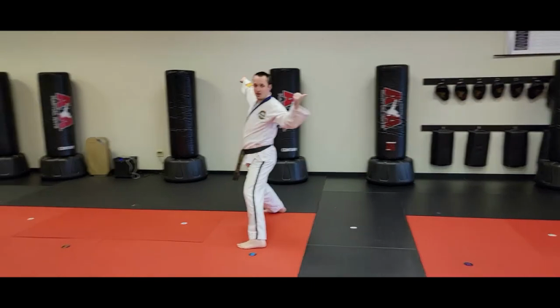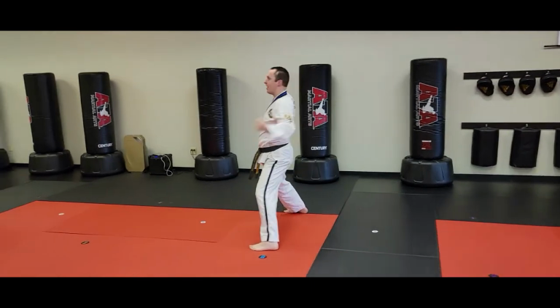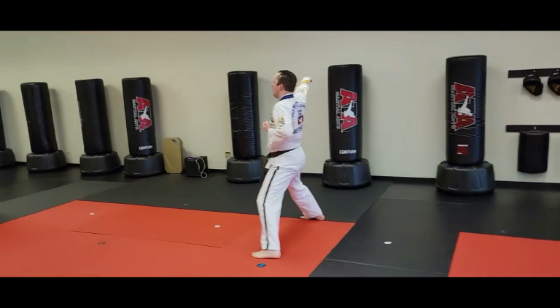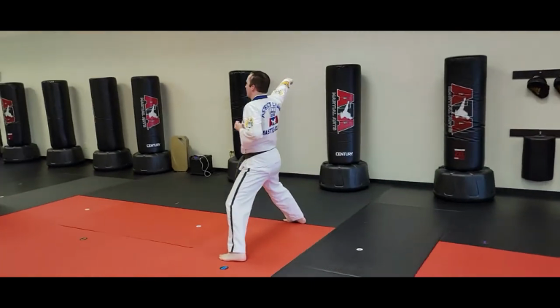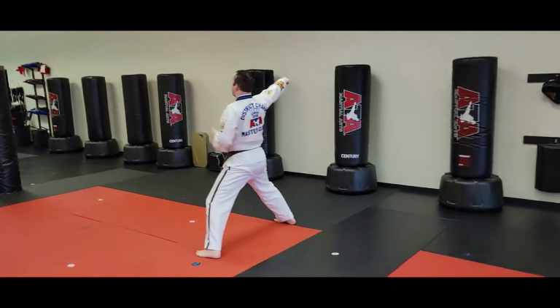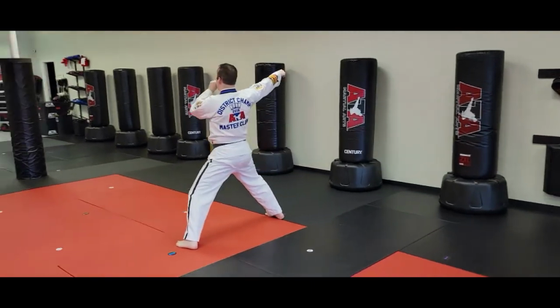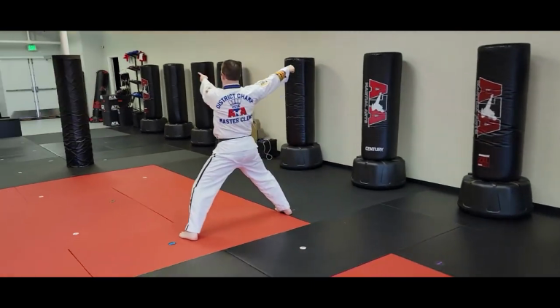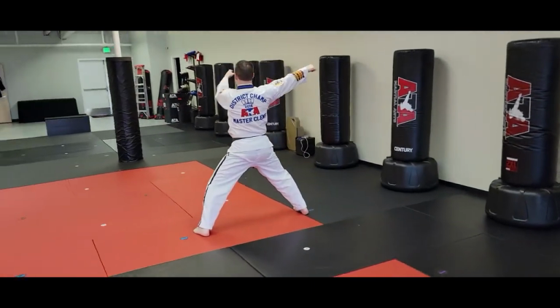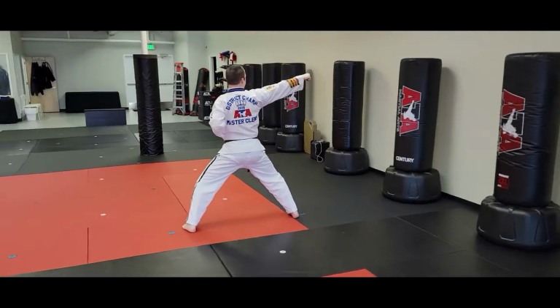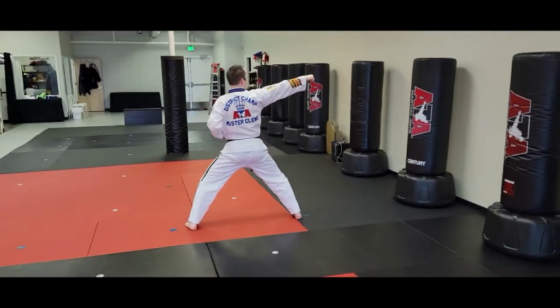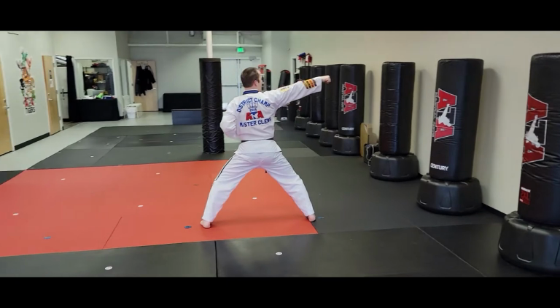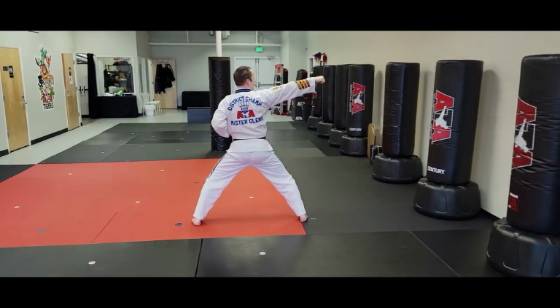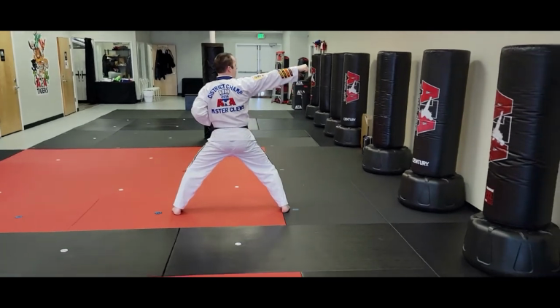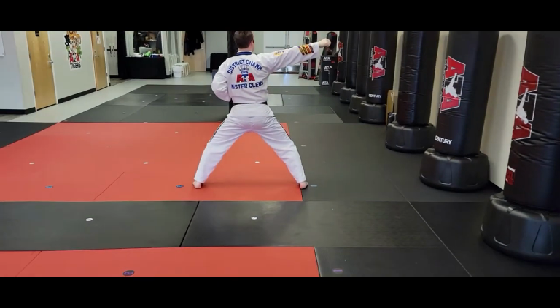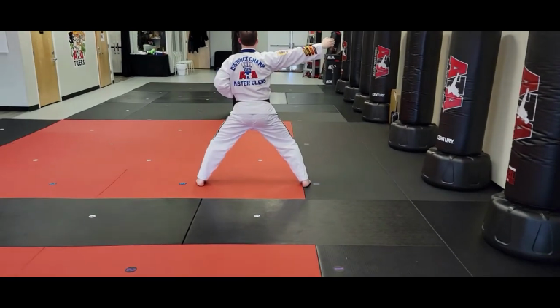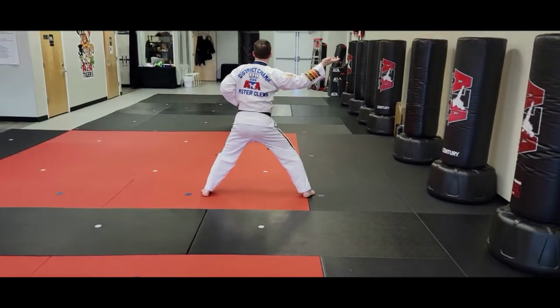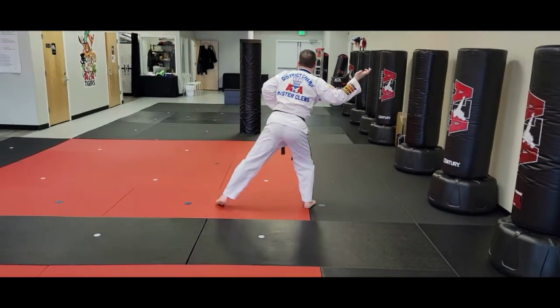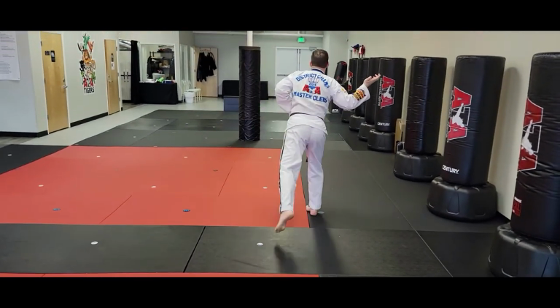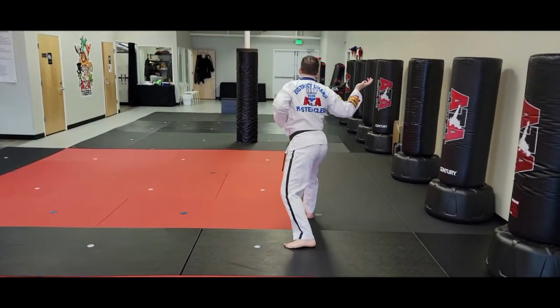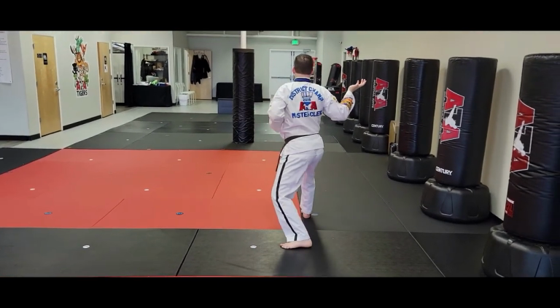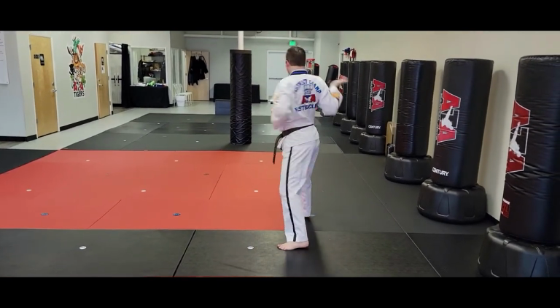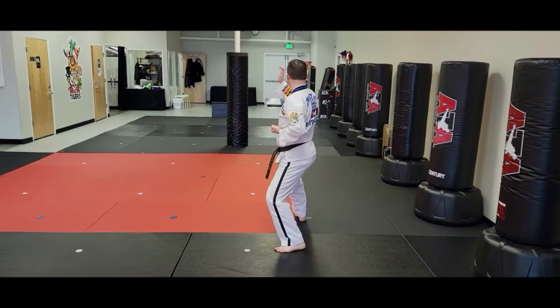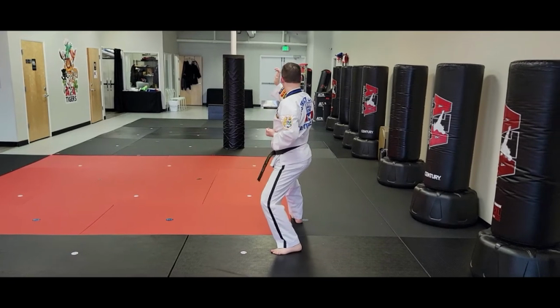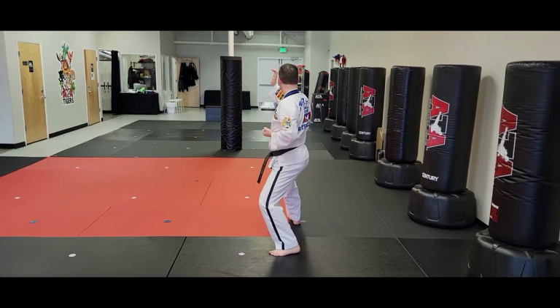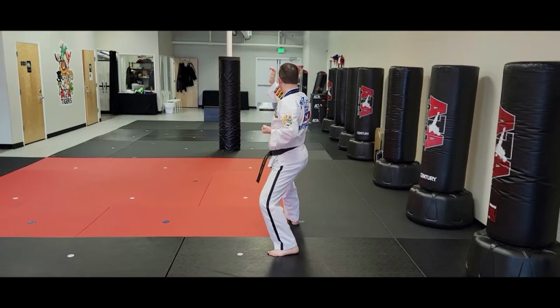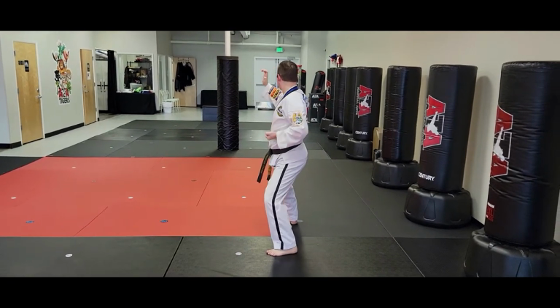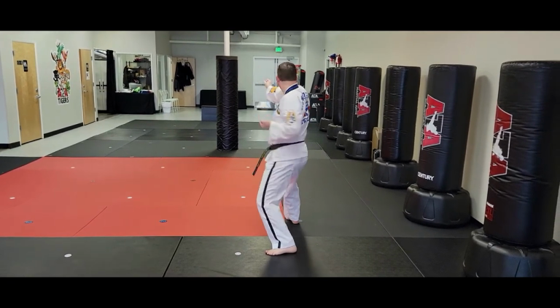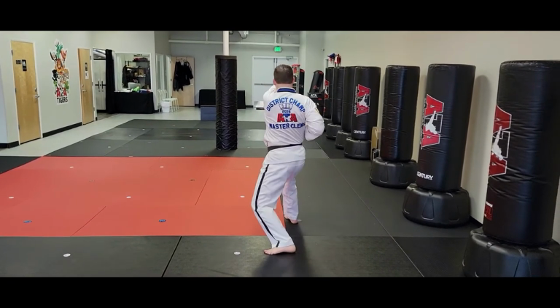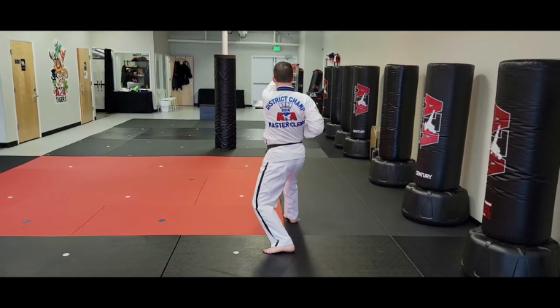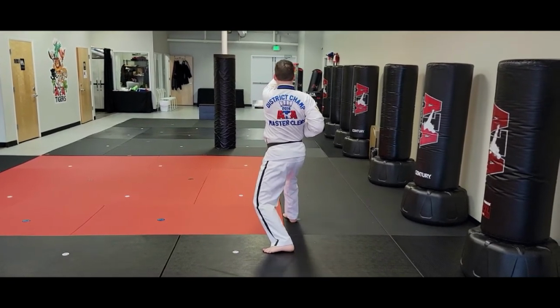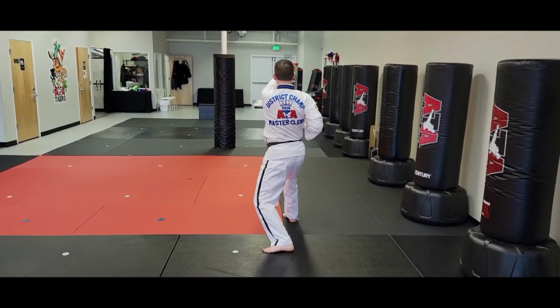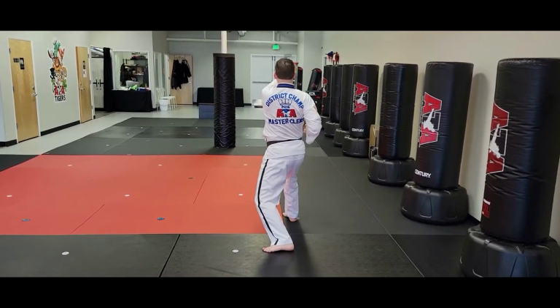The next moves are going to go that direction. Left foot is going to step back to back stance. I'm going to do a right inward palm lock, left punch, right upside knife hand strike.